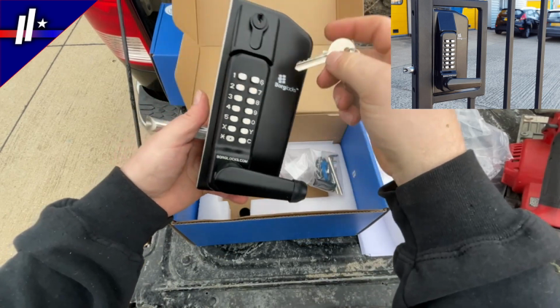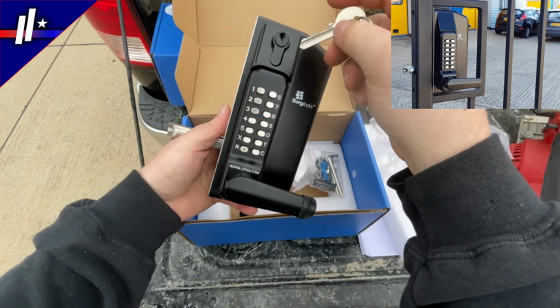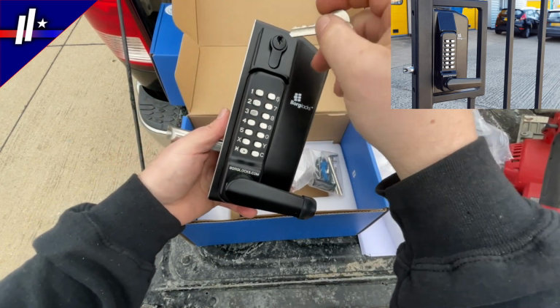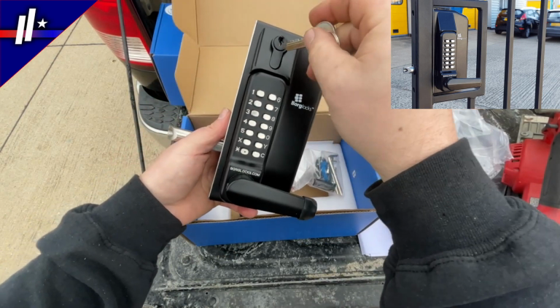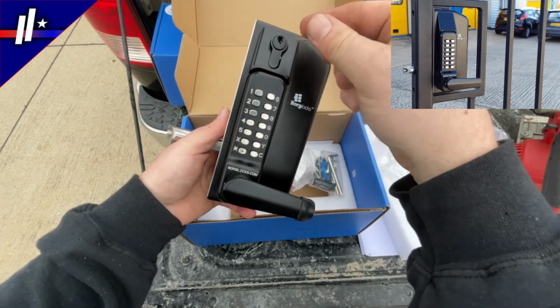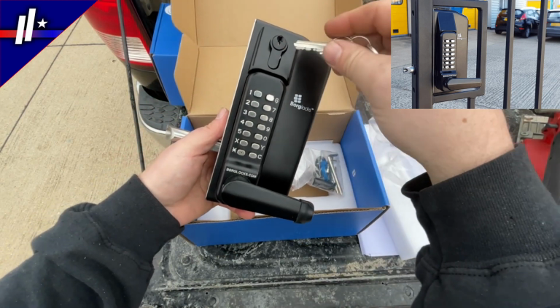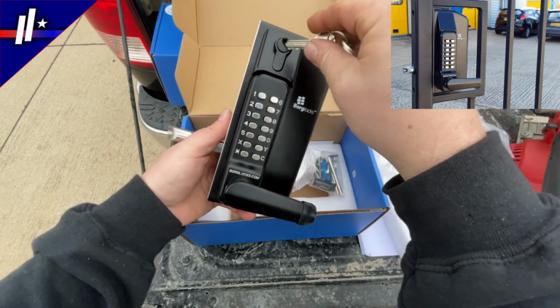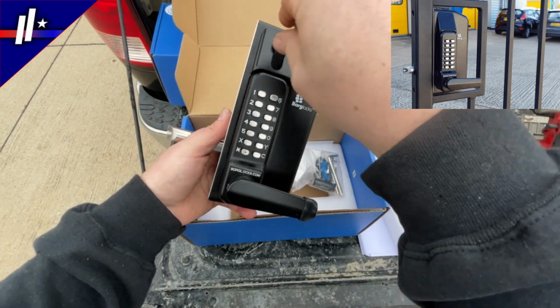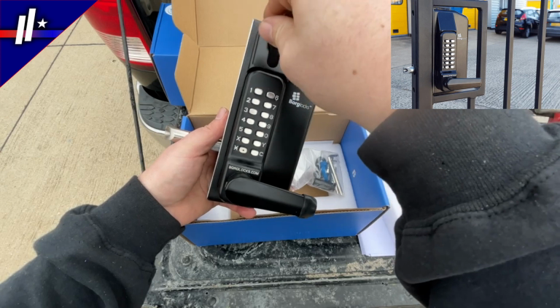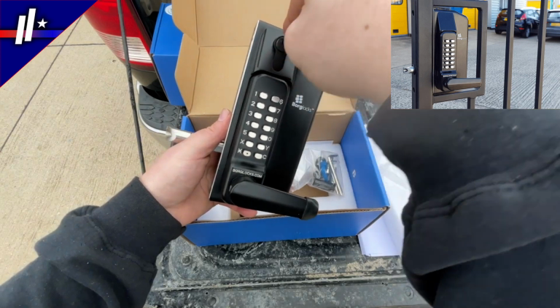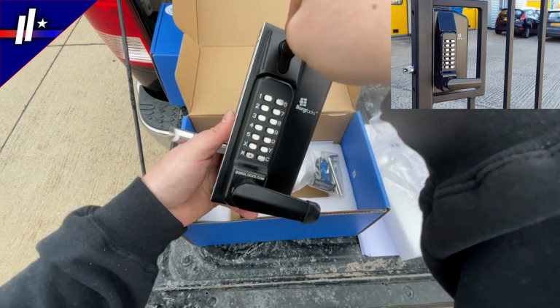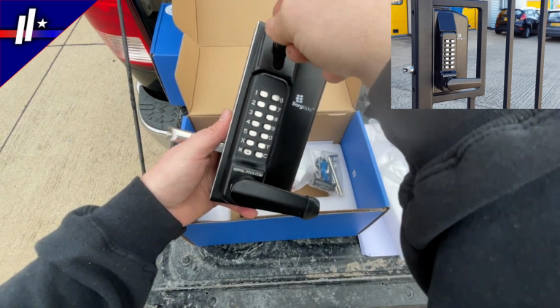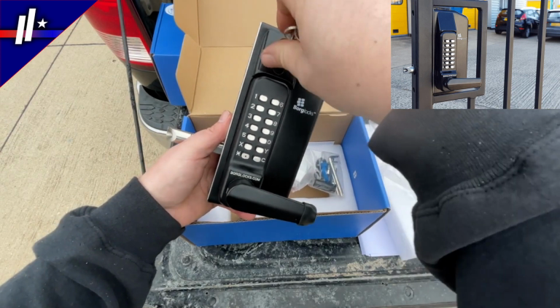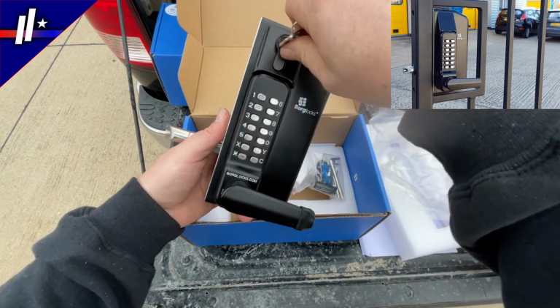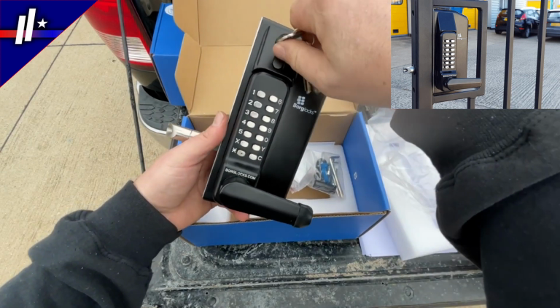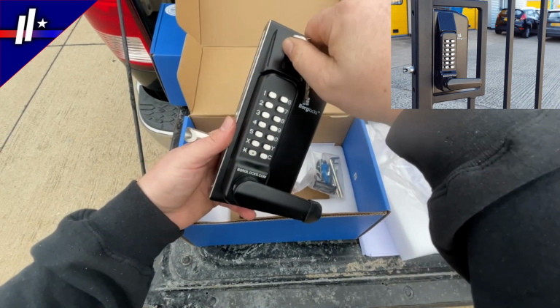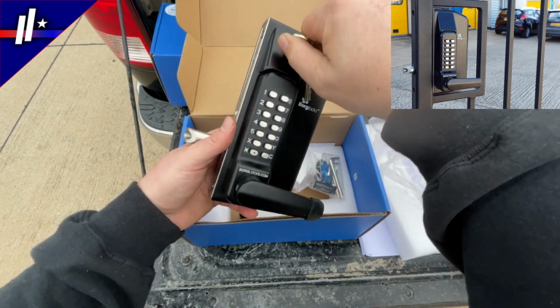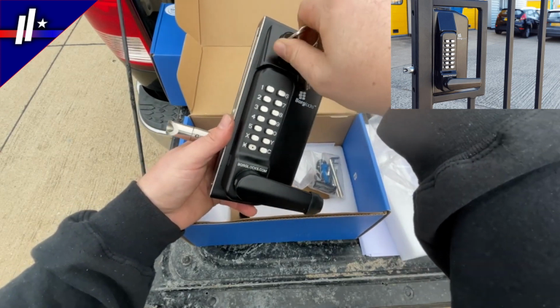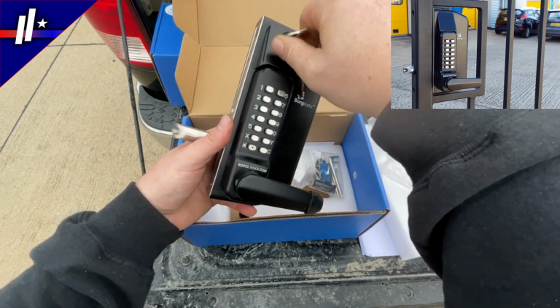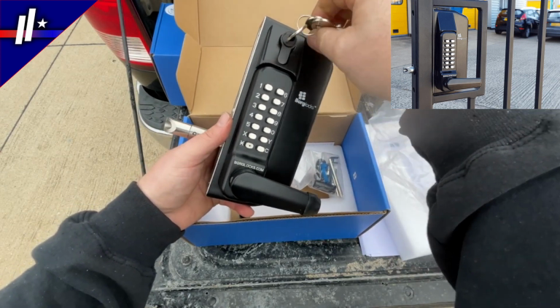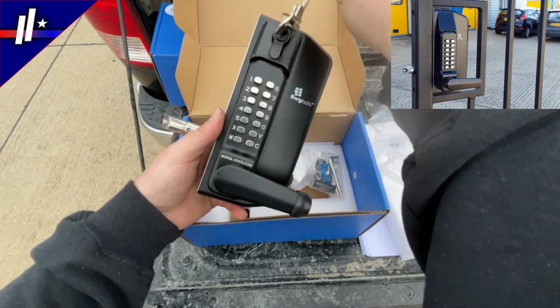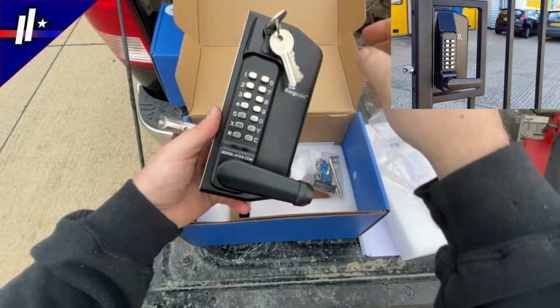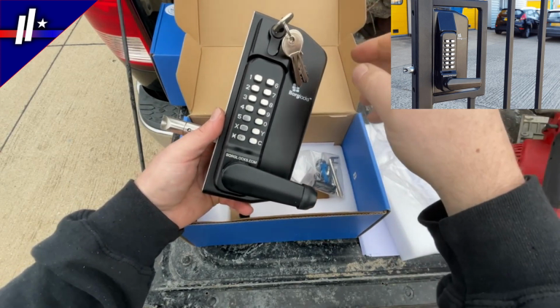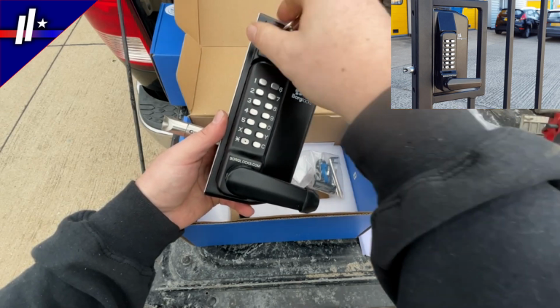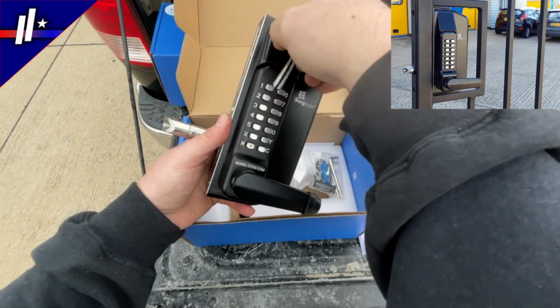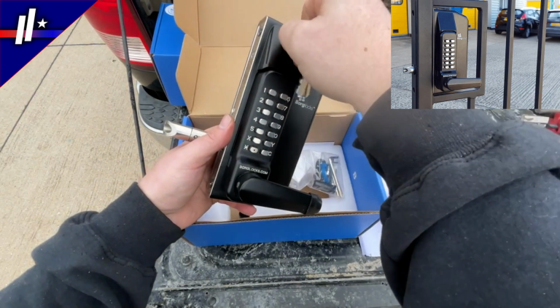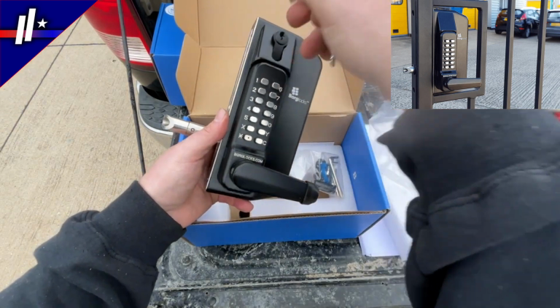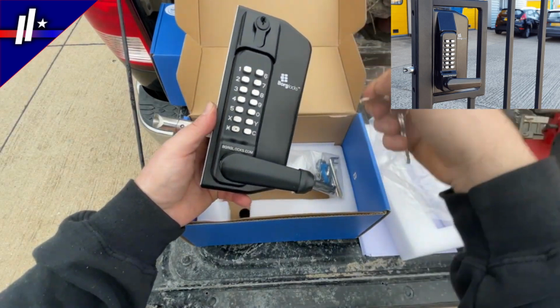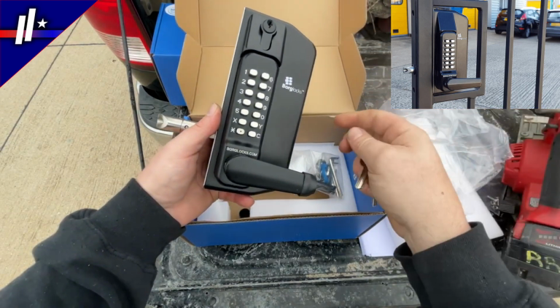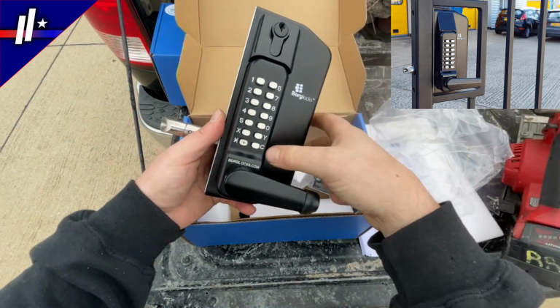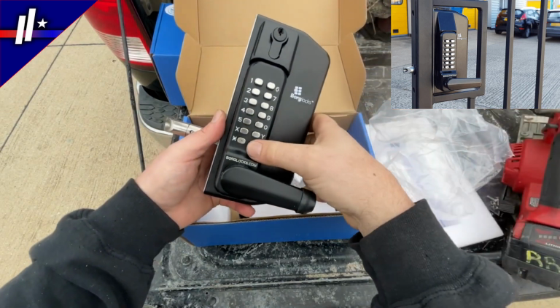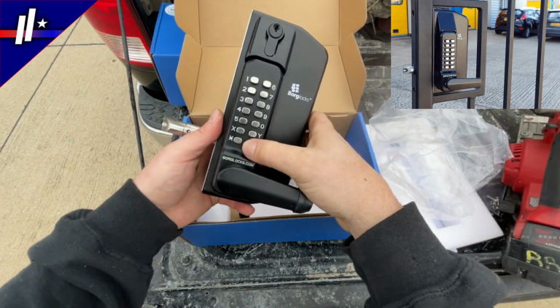There's a key override there up at the top. The pin numbers you can change in about 10 seconds. I'm really impressed with this. We're excited about using these on our future wrought iron gate projects.